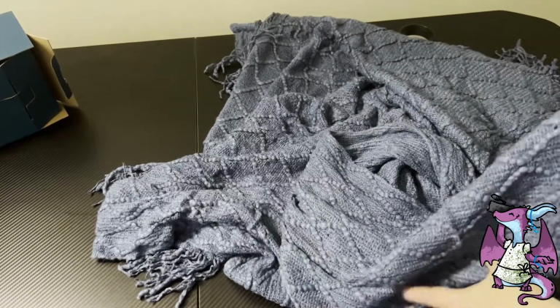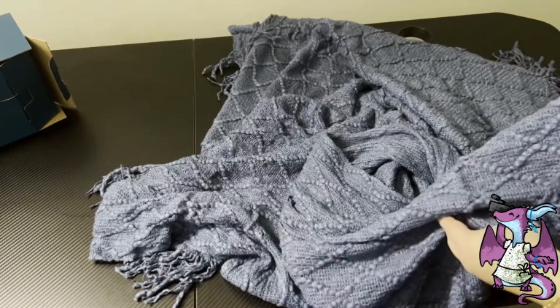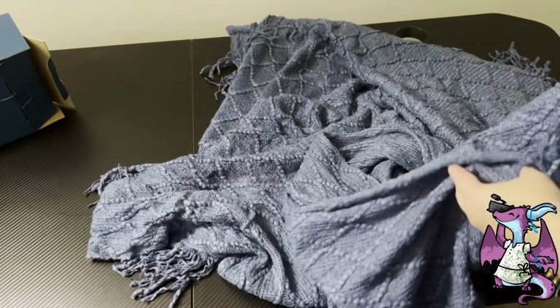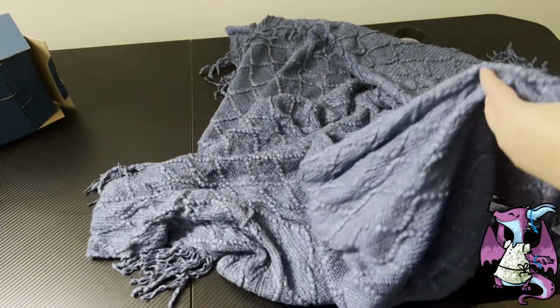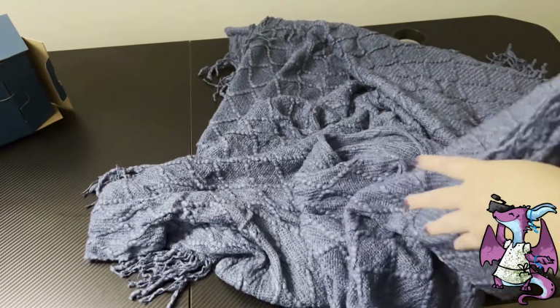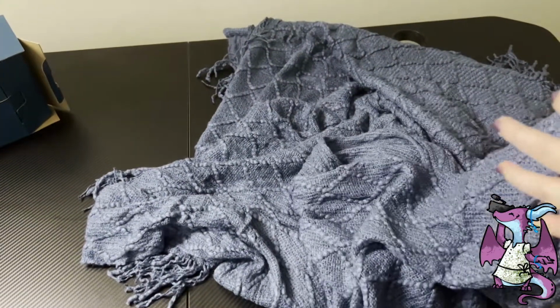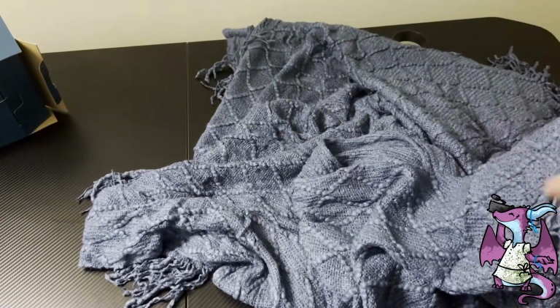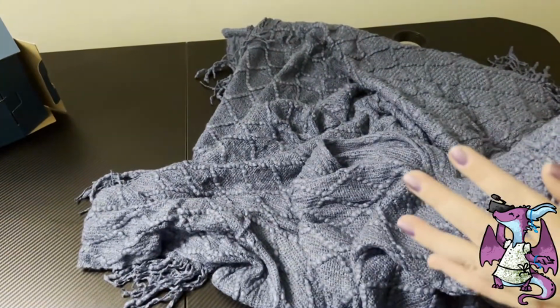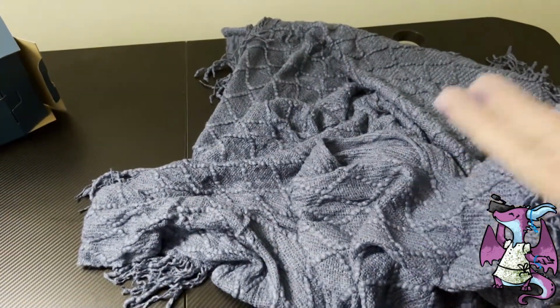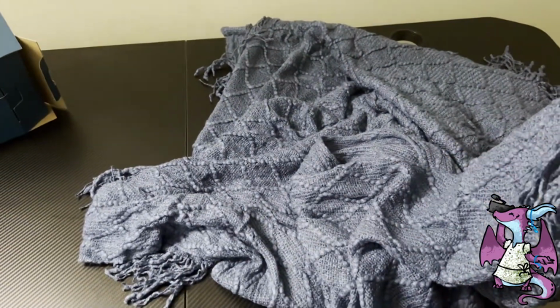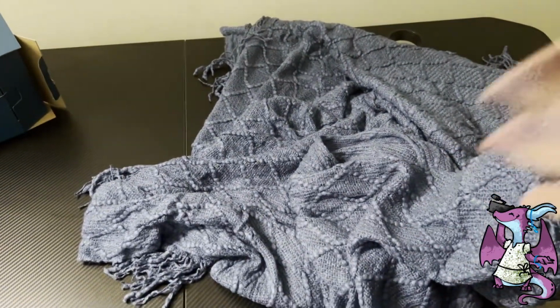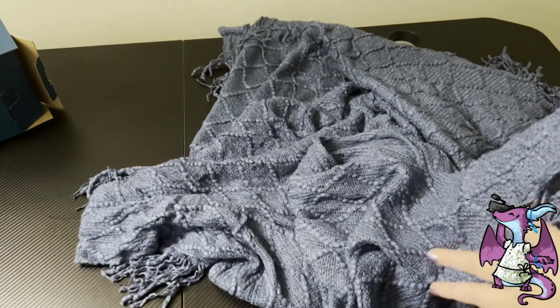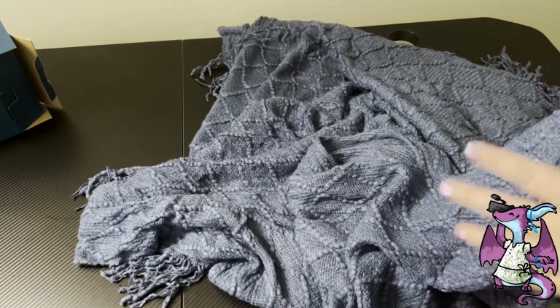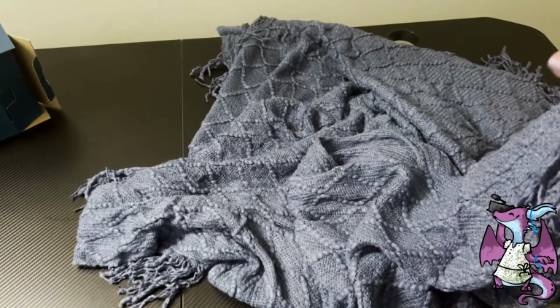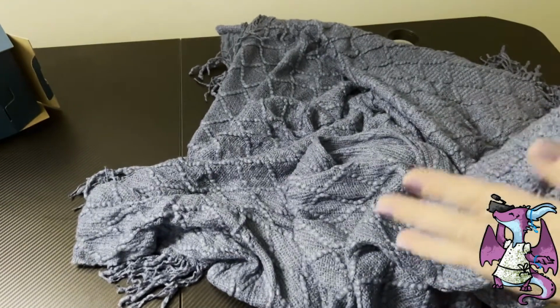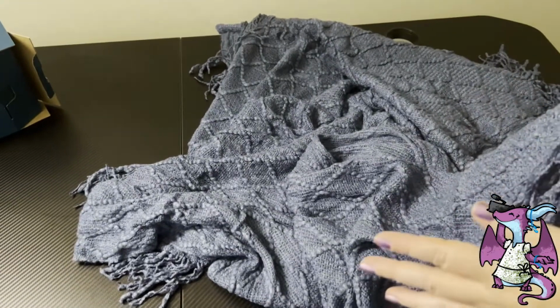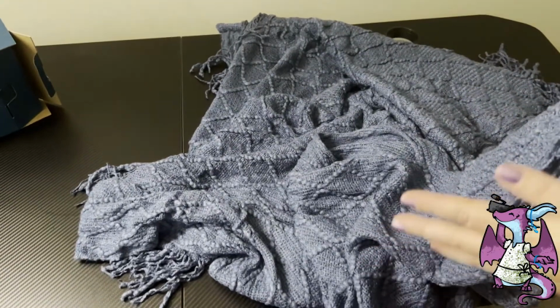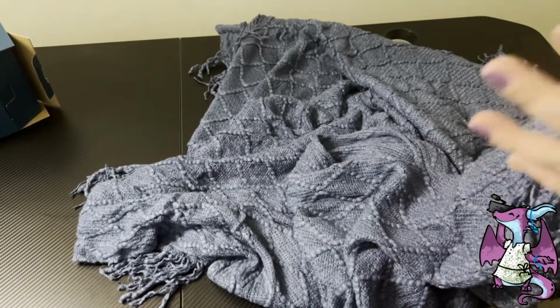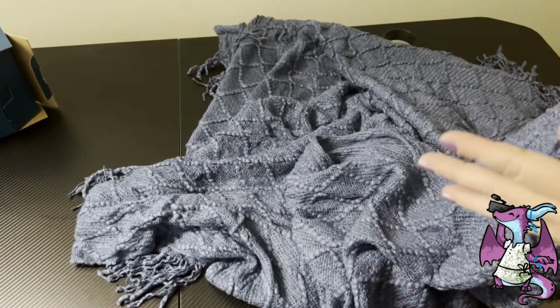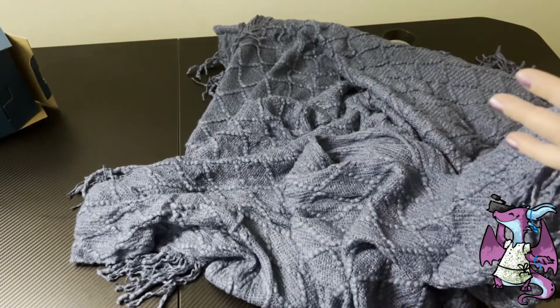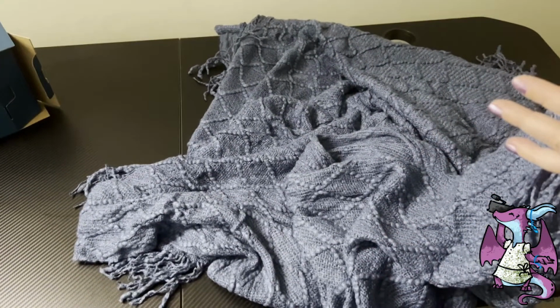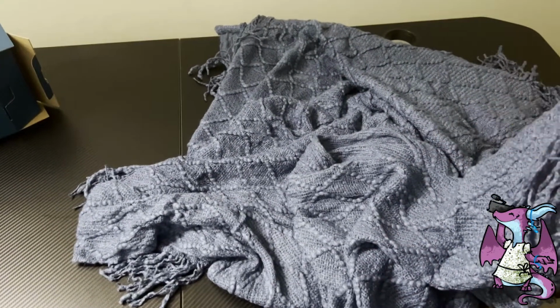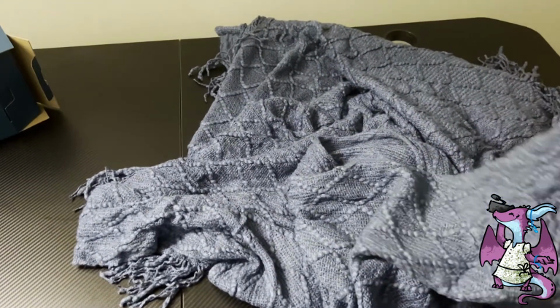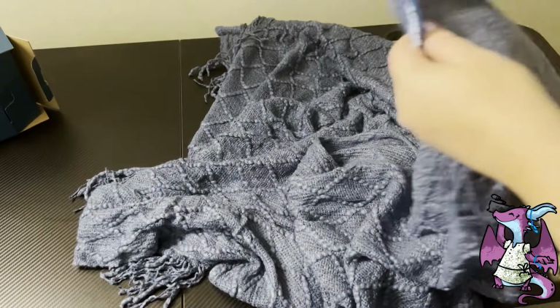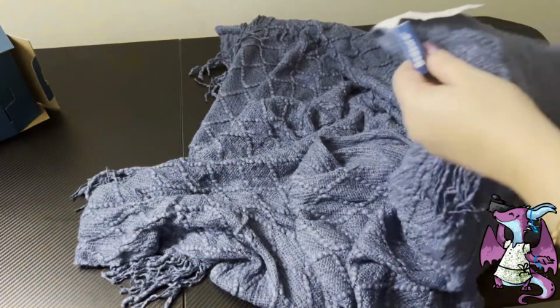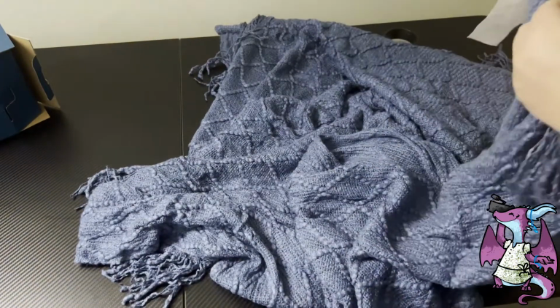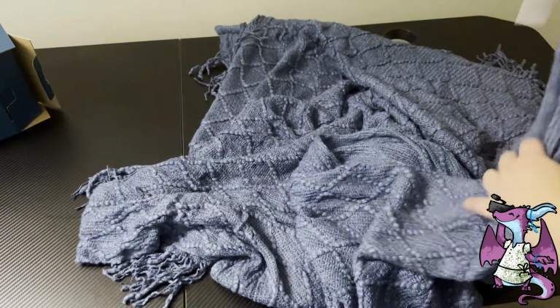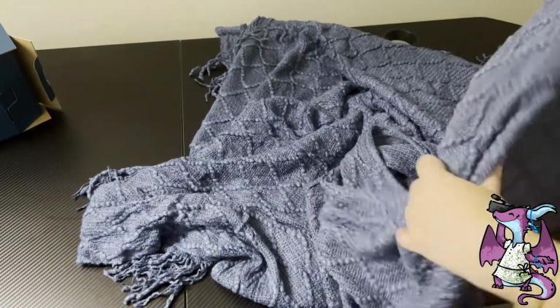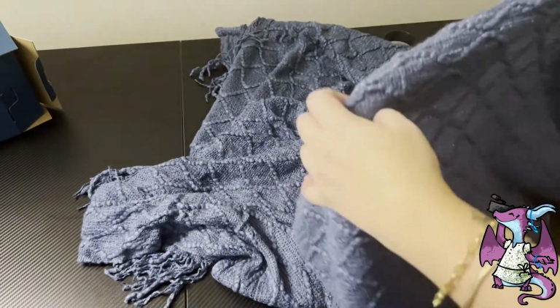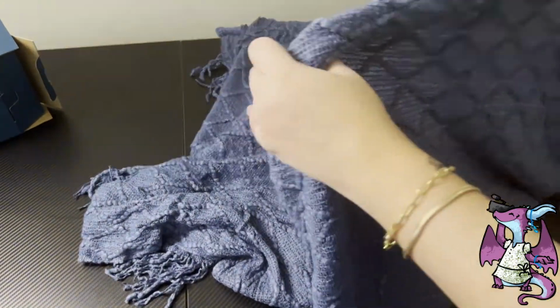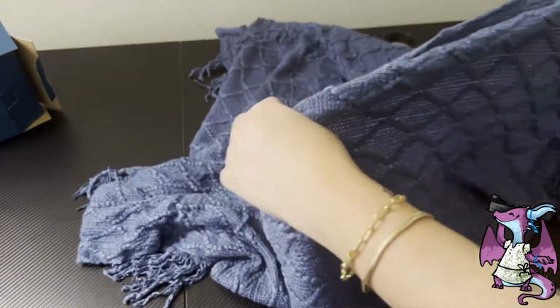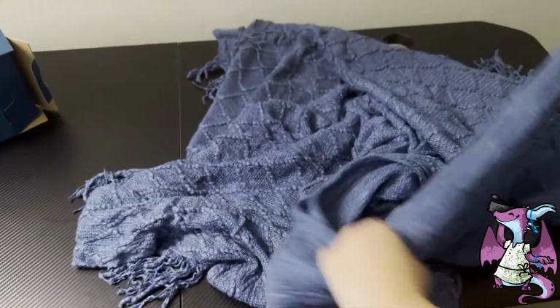The care instructions are machine wash on a gentle cycle, tumble dry. Obviously do not bleach or anything like that, but all in all this is really easy to take care of.